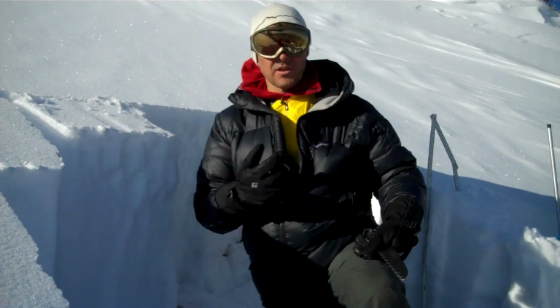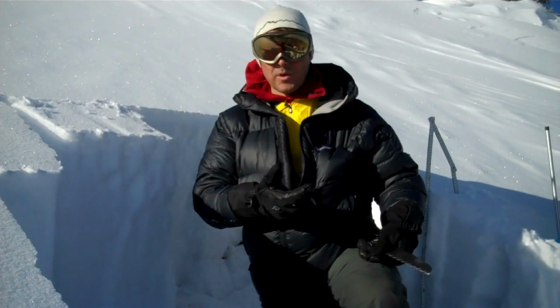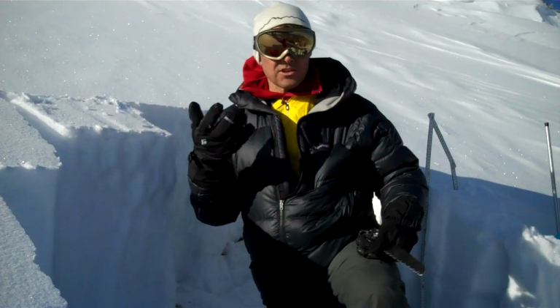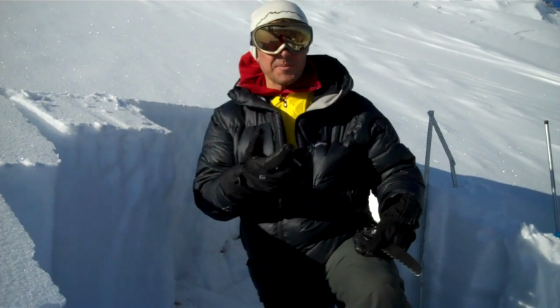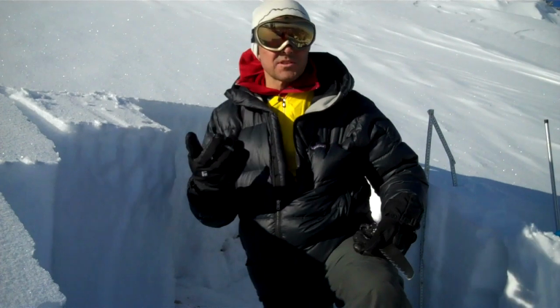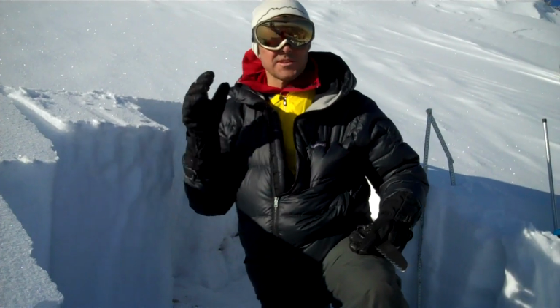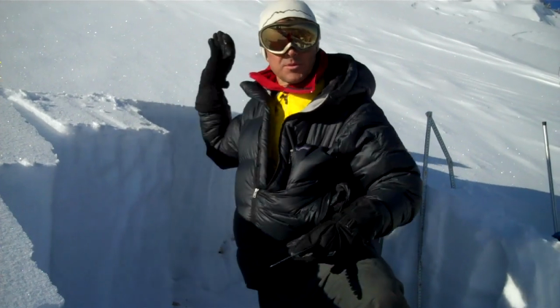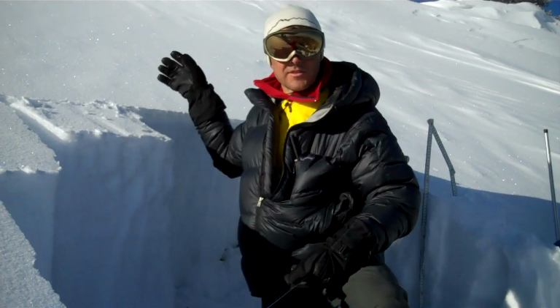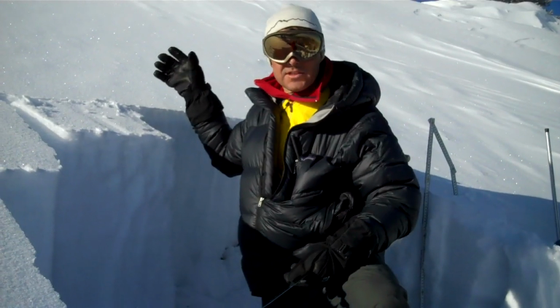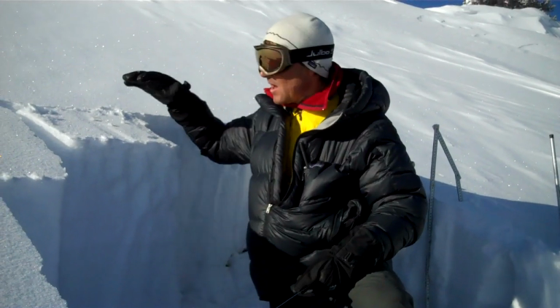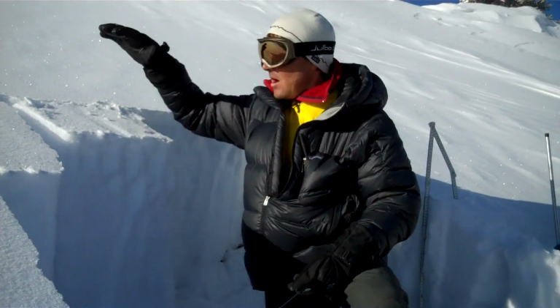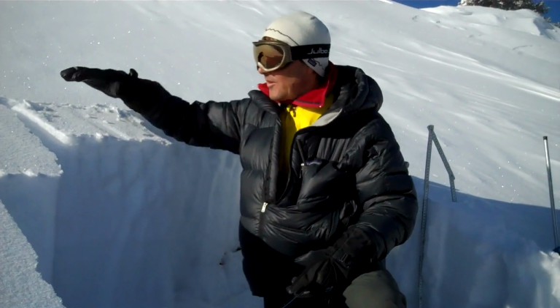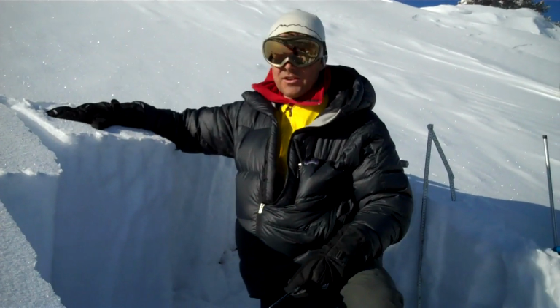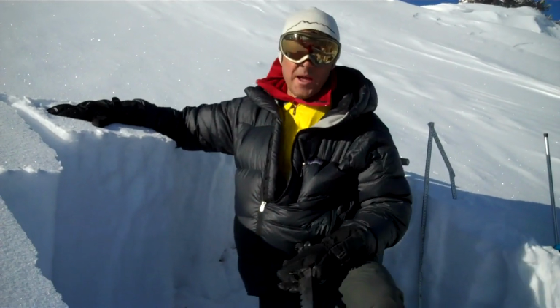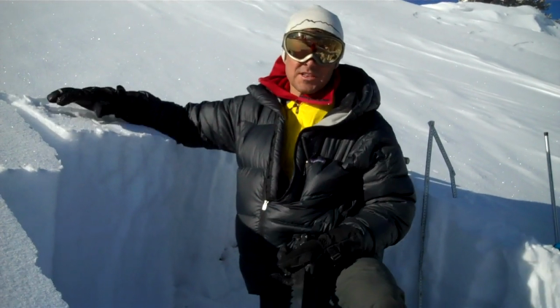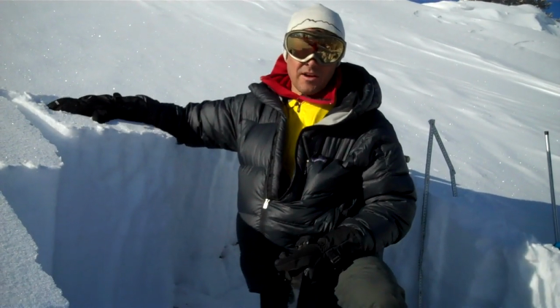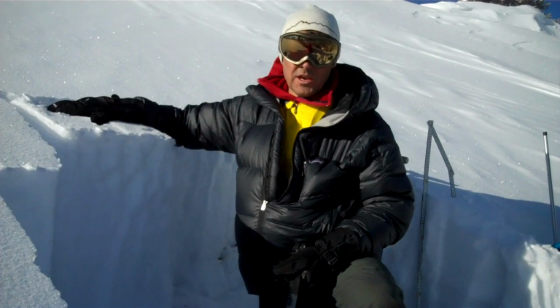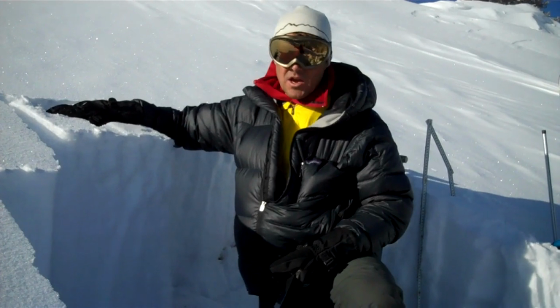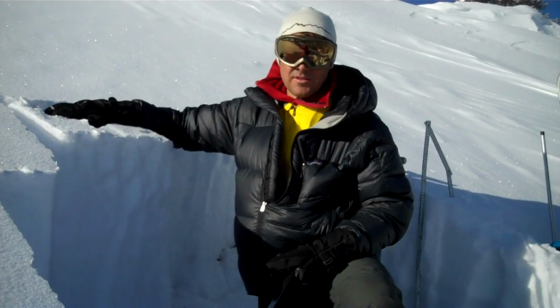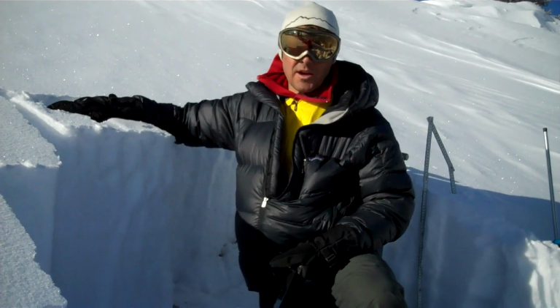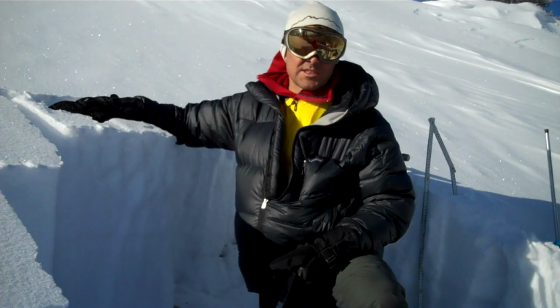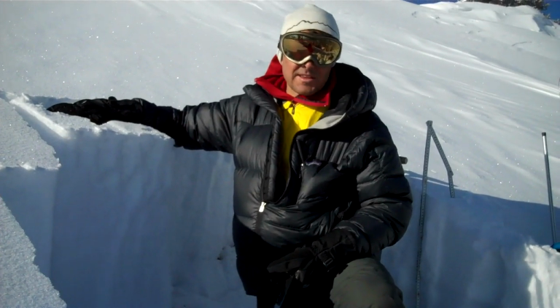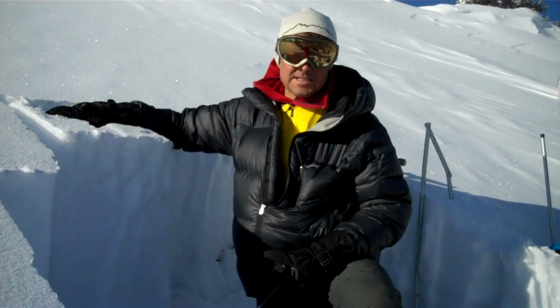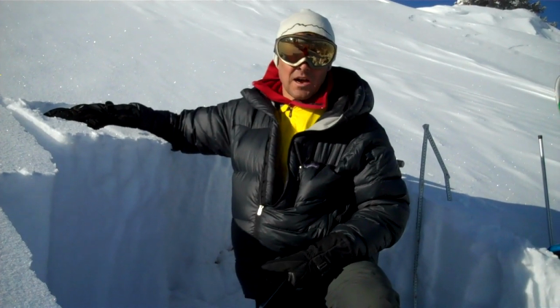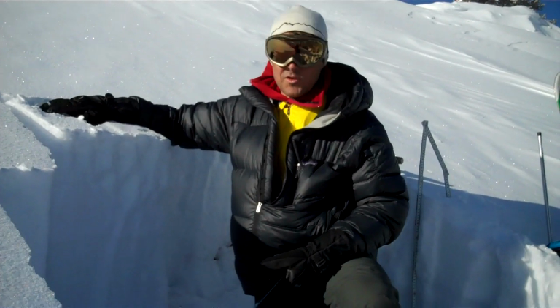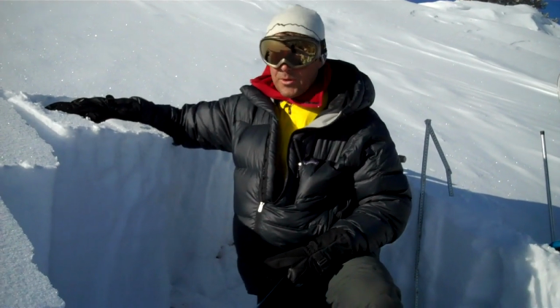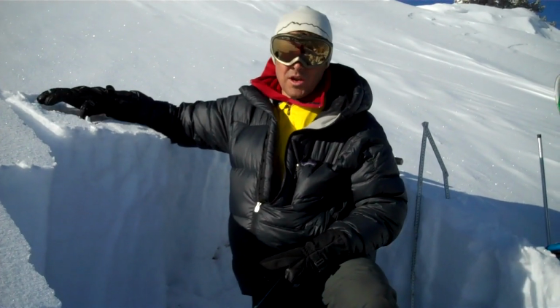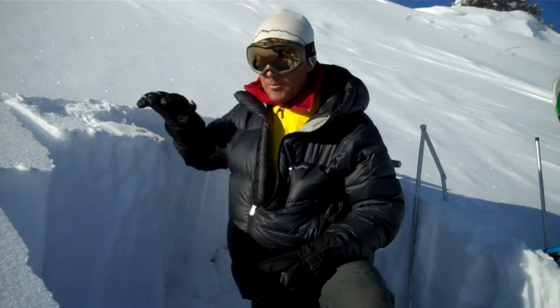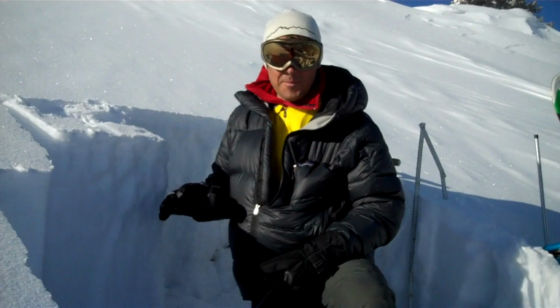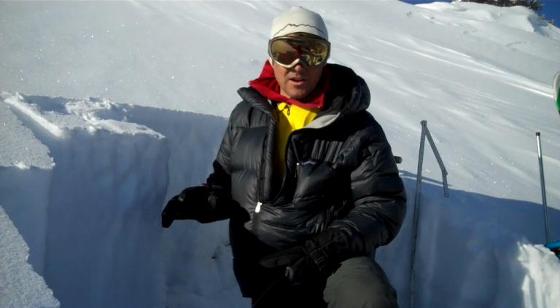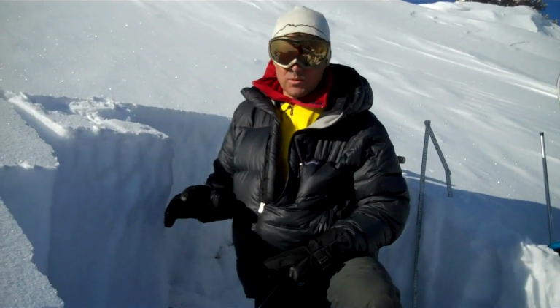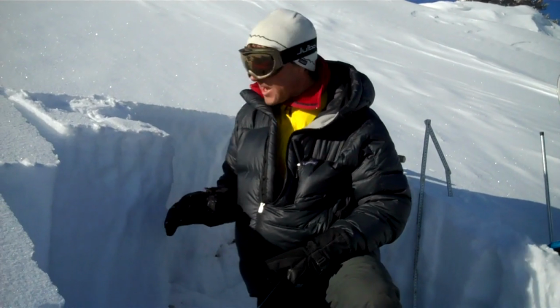The winds kind of stripped some of the snow from this side and blew it over to the other side. What we've got here in our snowpack is just a lot of weak snow. I did three stability tests — two of them broke and were propagating across; one was not.